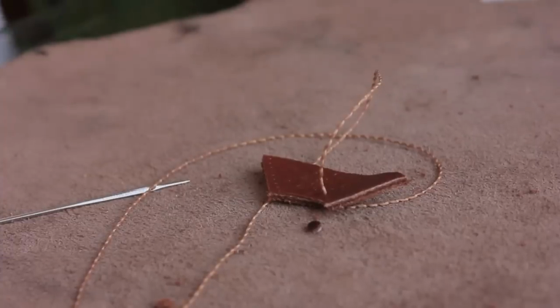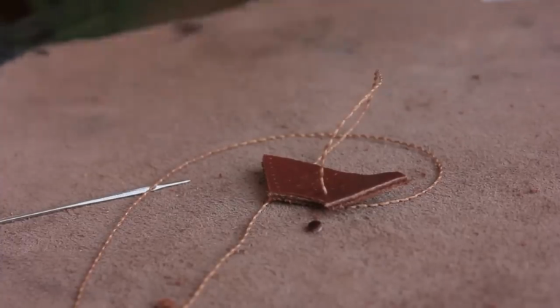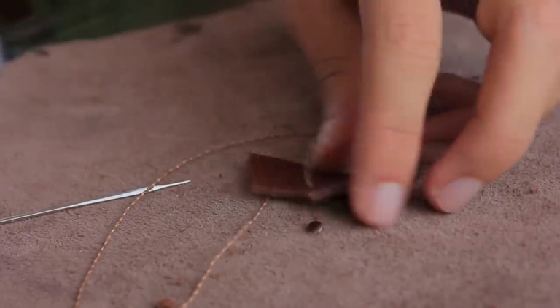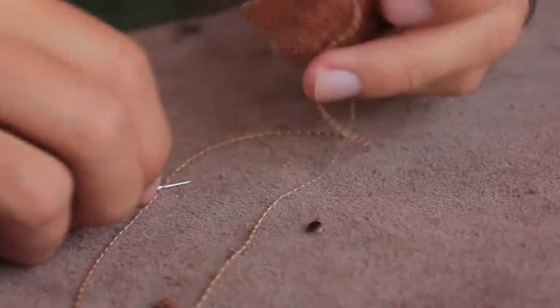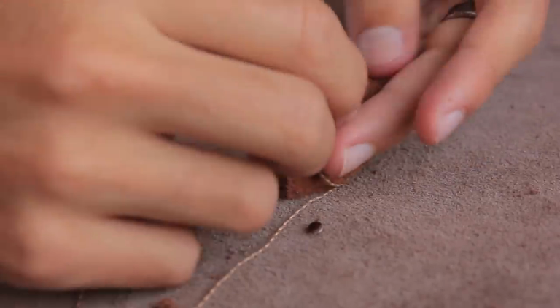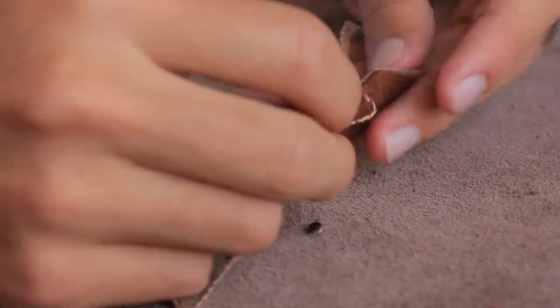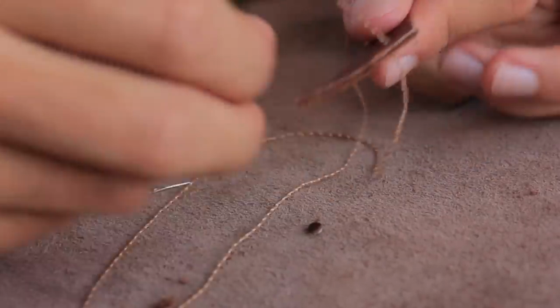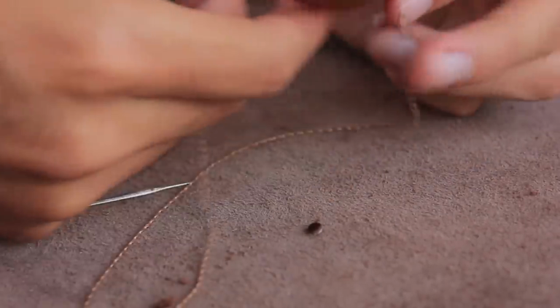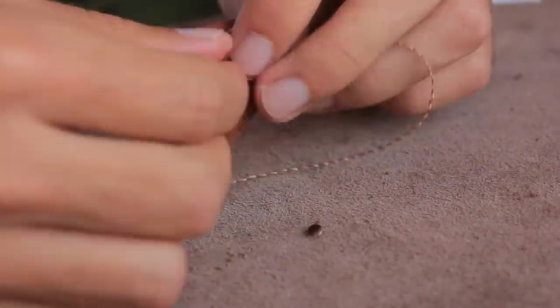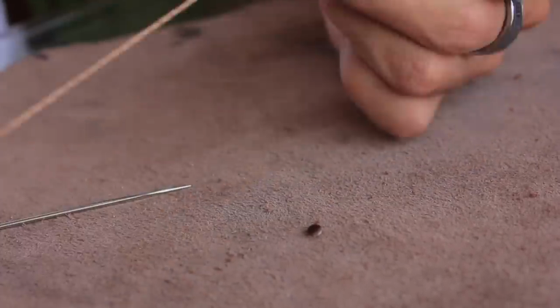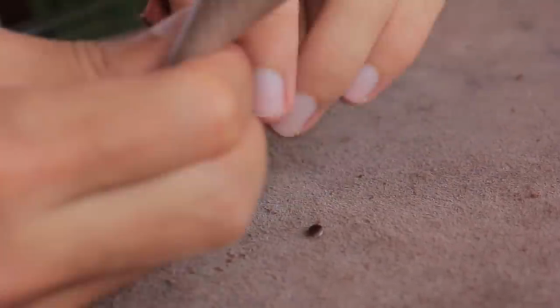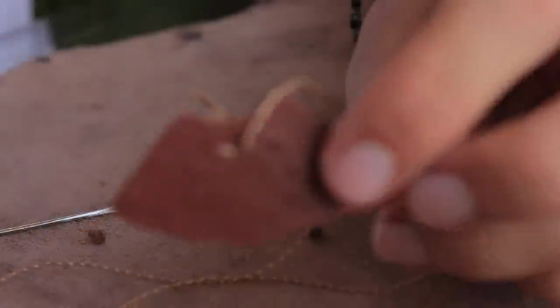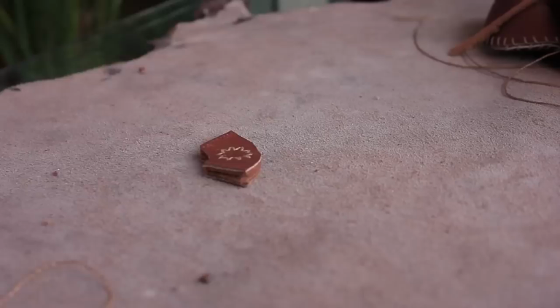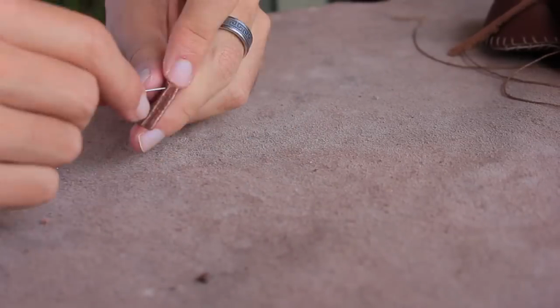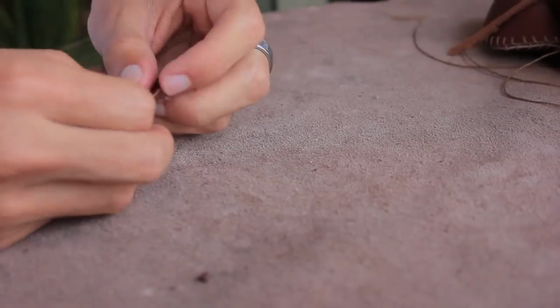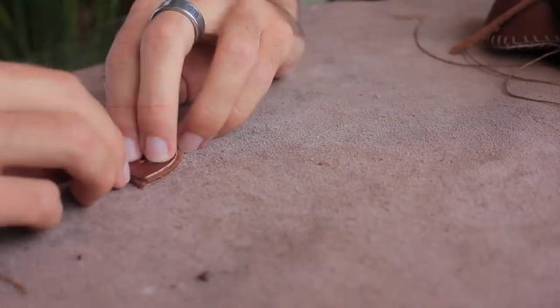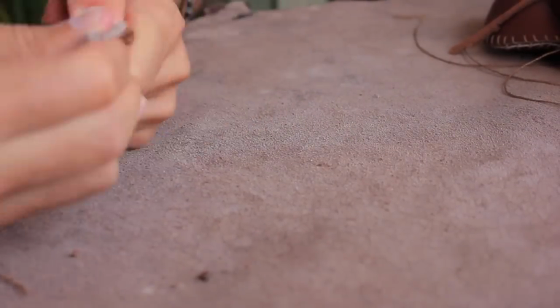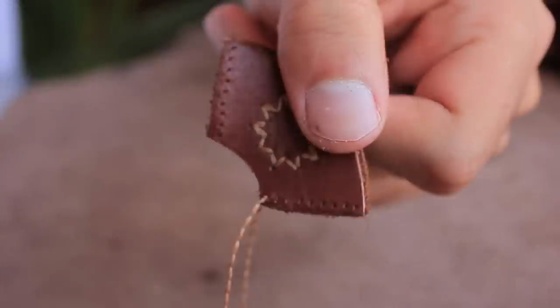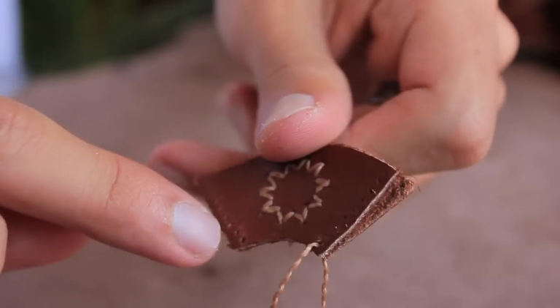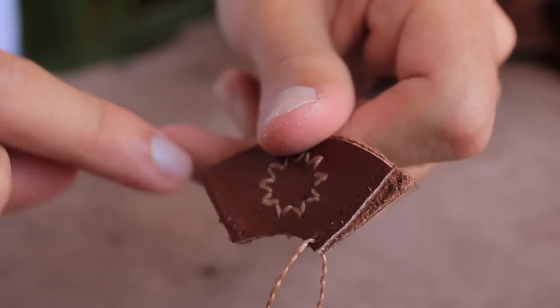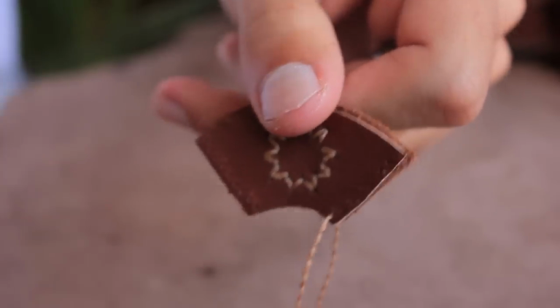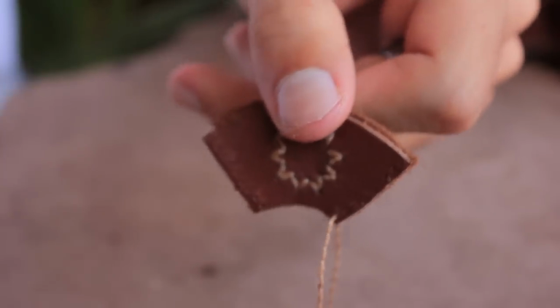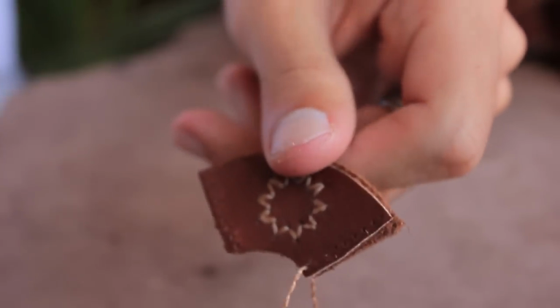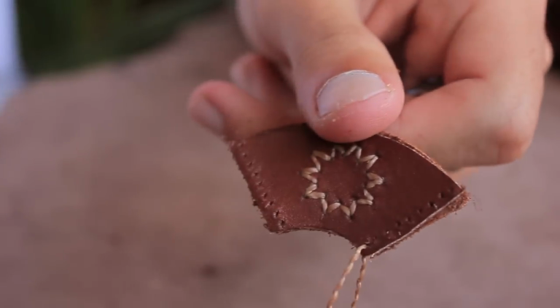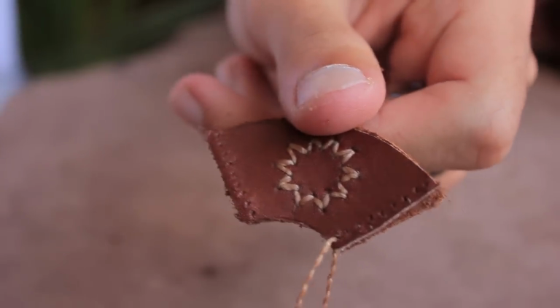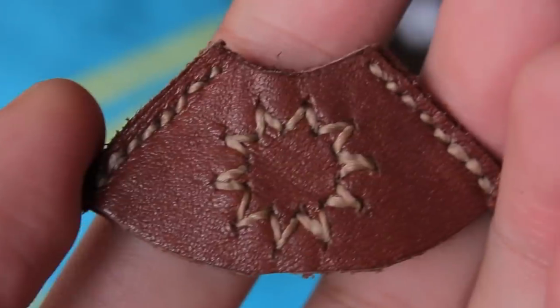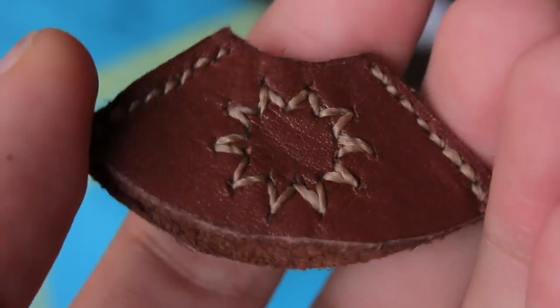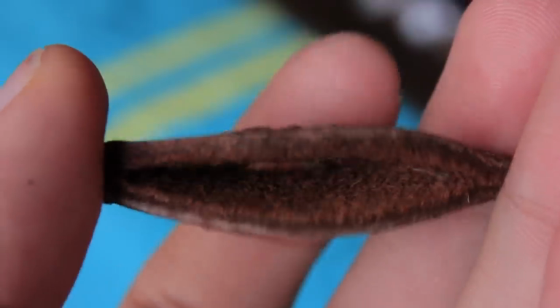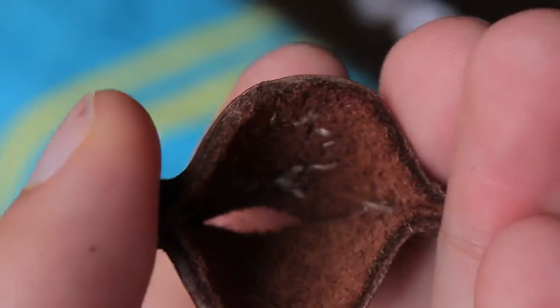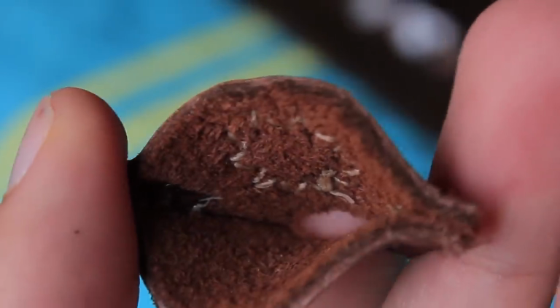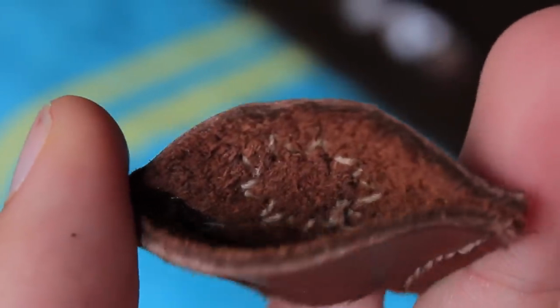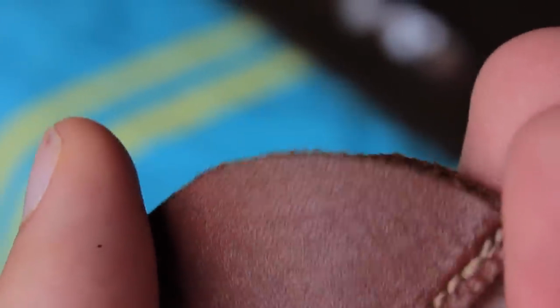Here's another quick and easy all-stitching project you can do. To begin you're going to stitch up the center design and then saddle stitch up each side. And that's honestly pretty much it. They make for great gifts, they look really cool, and they're pretty useful.